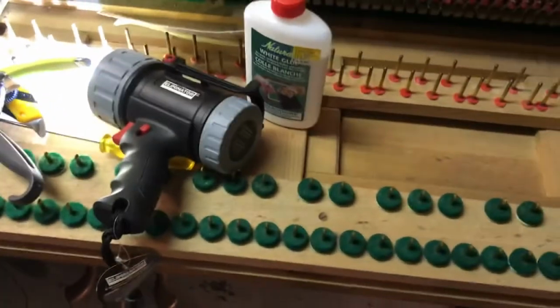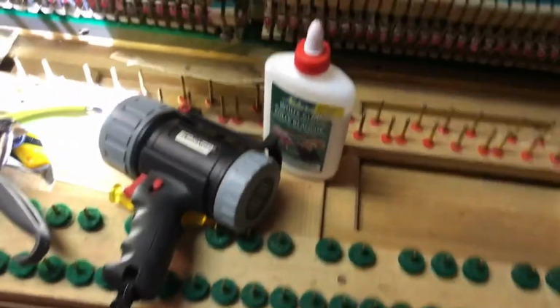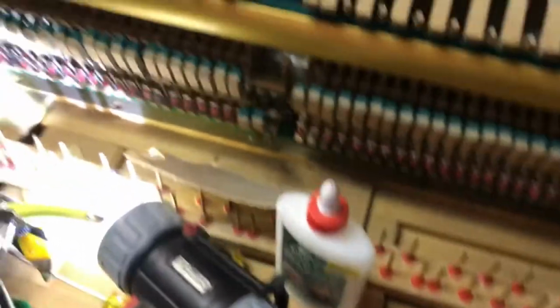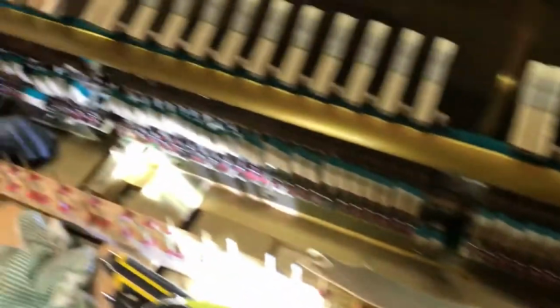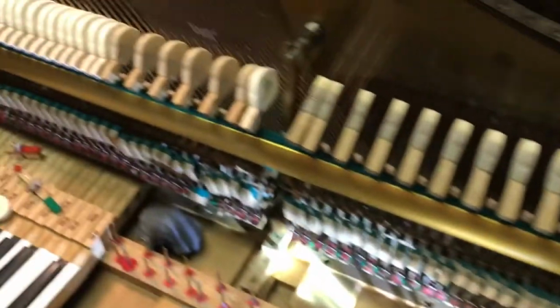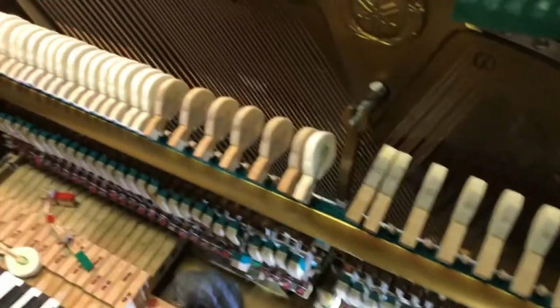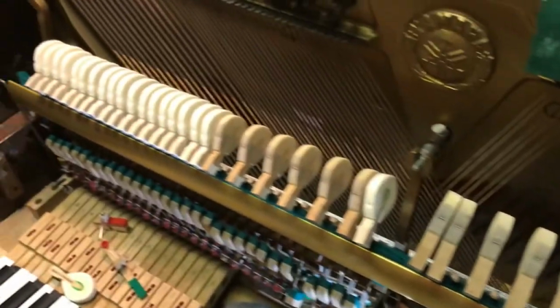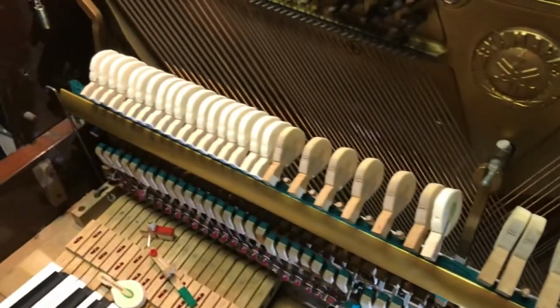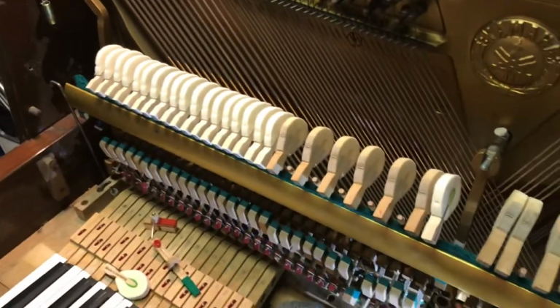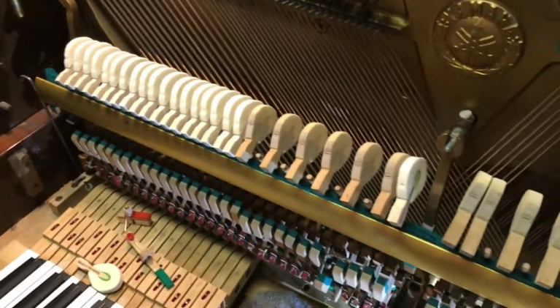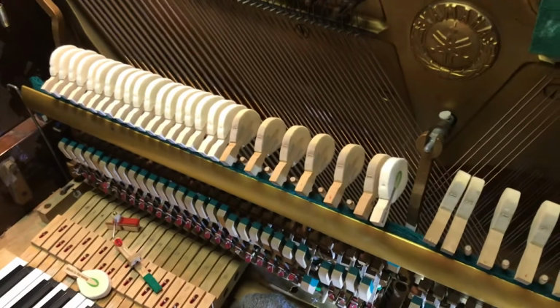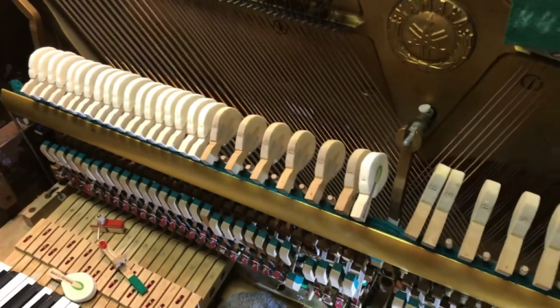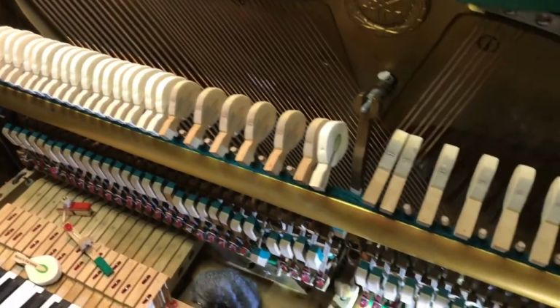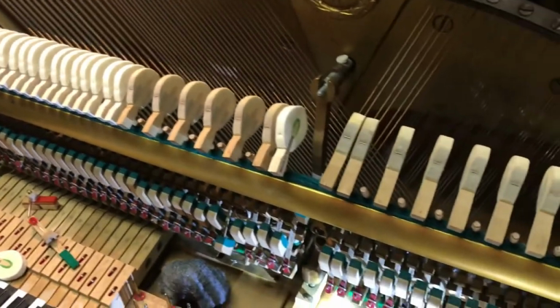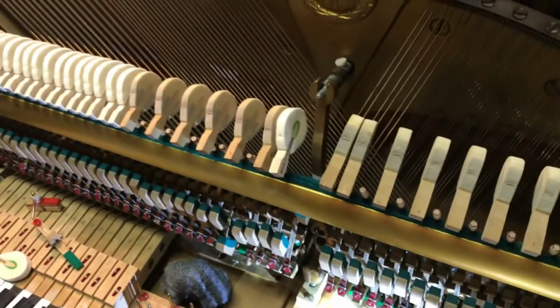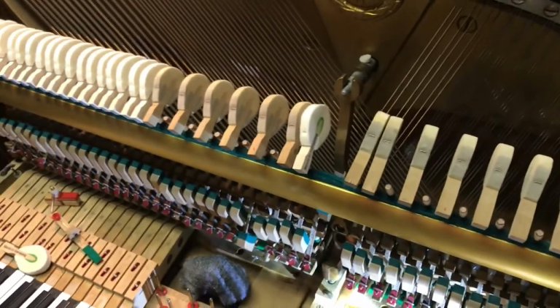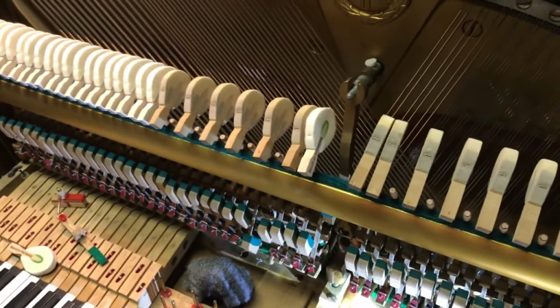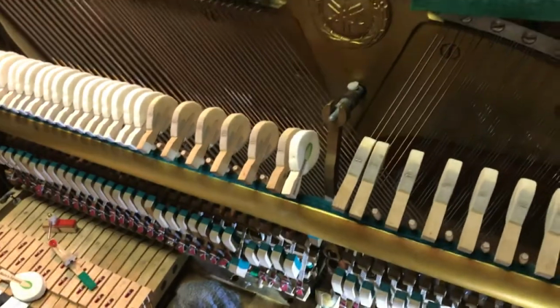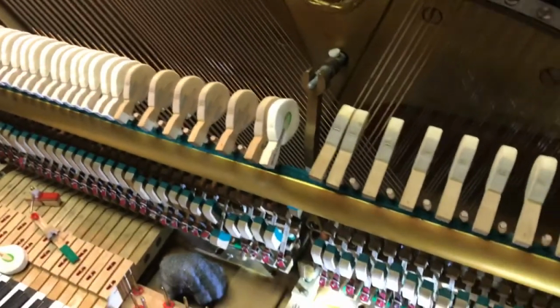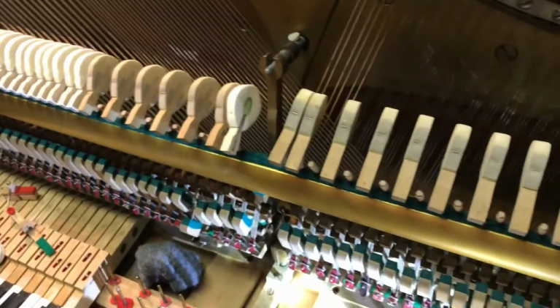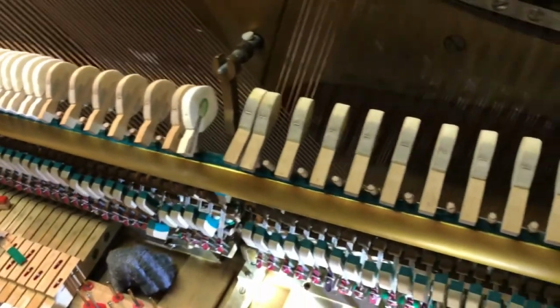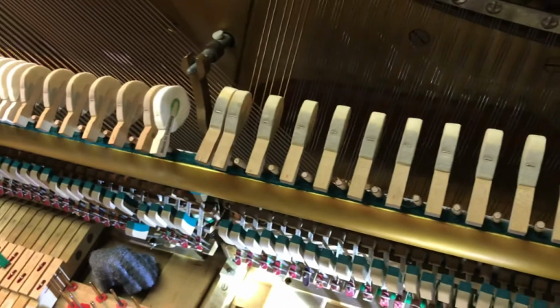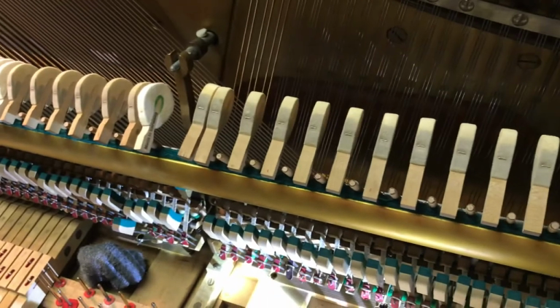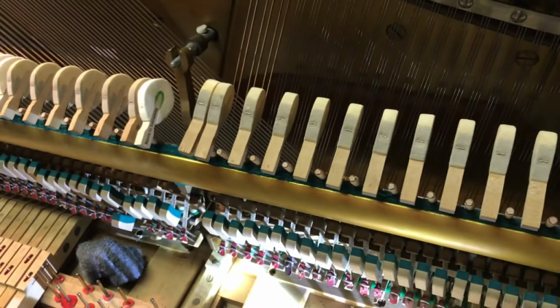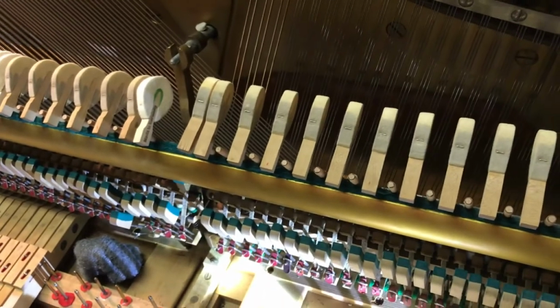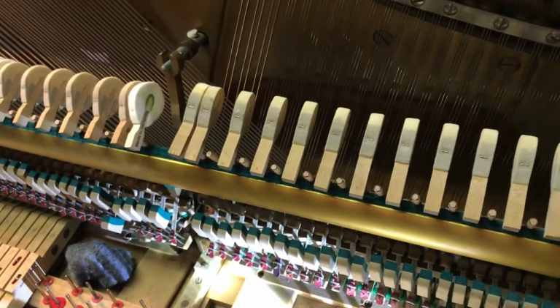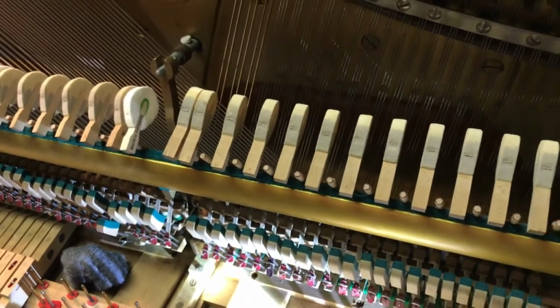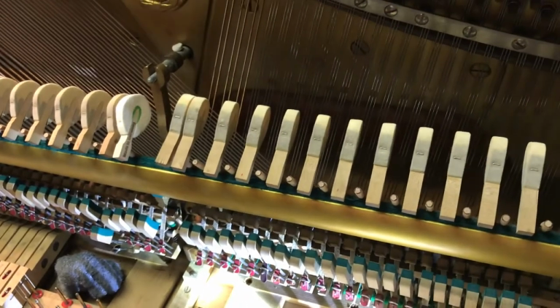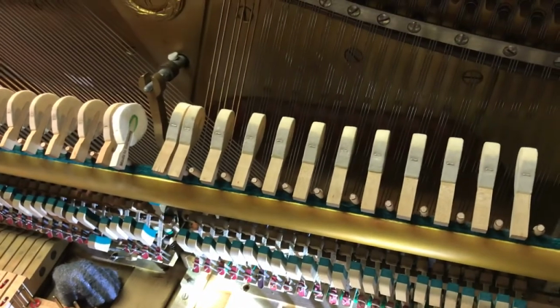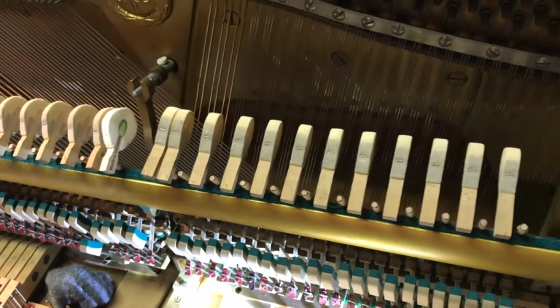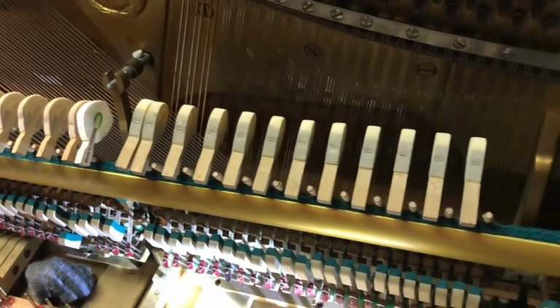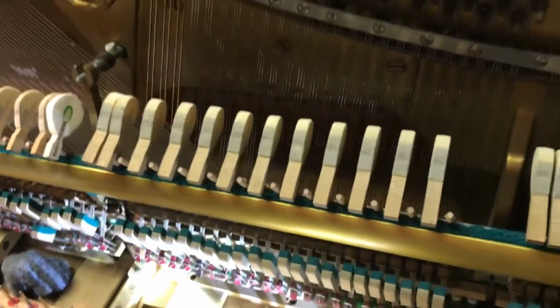I got 18 of them on today in the bass, so I'm quite proud of that accomplishment — I'd never put on hammers before. So maybe I'll play it for you sometime when I get it all back together.